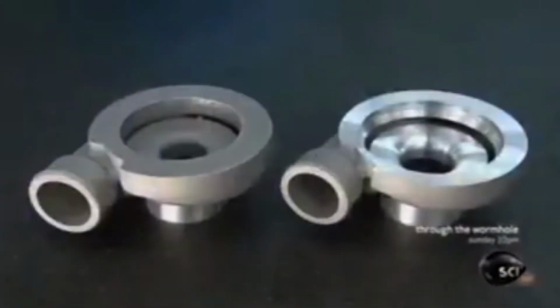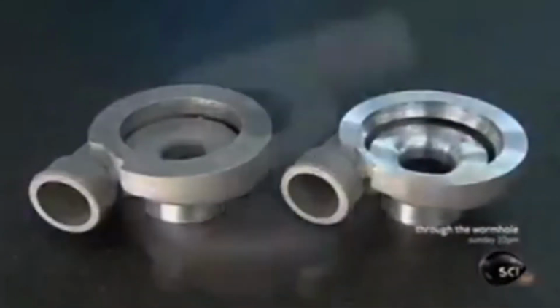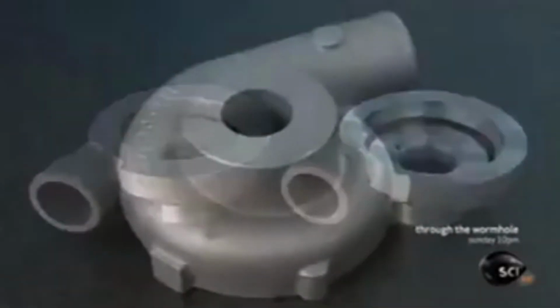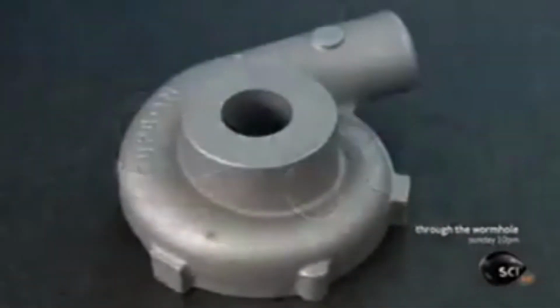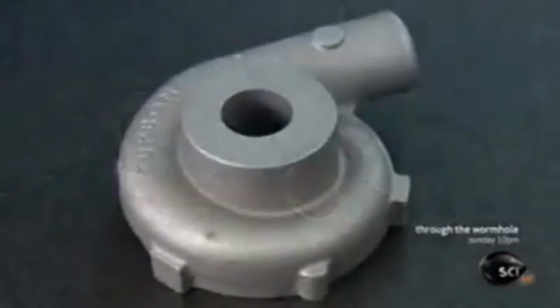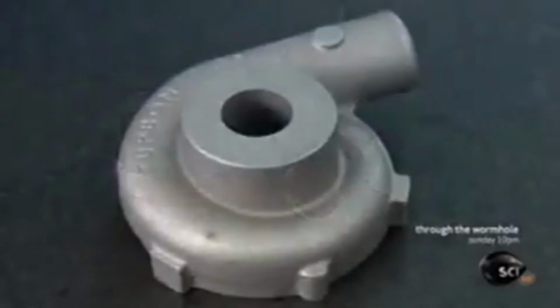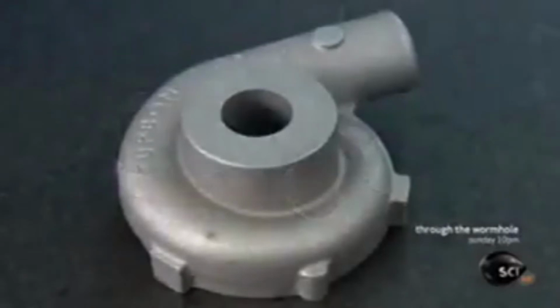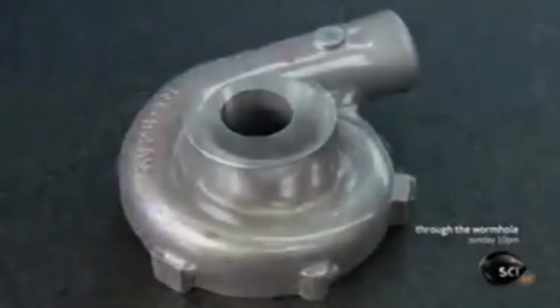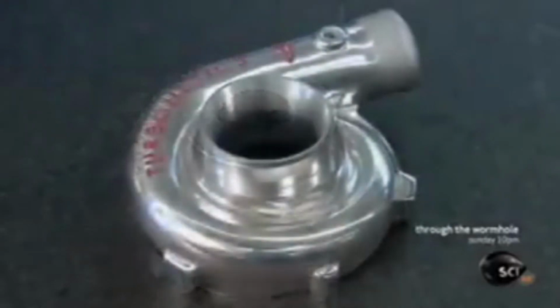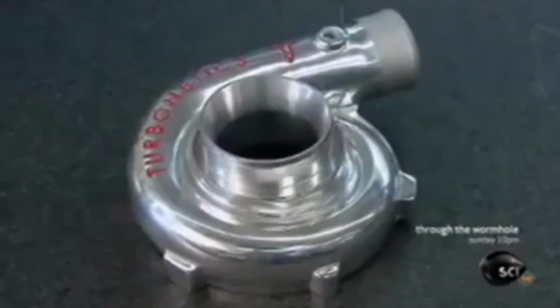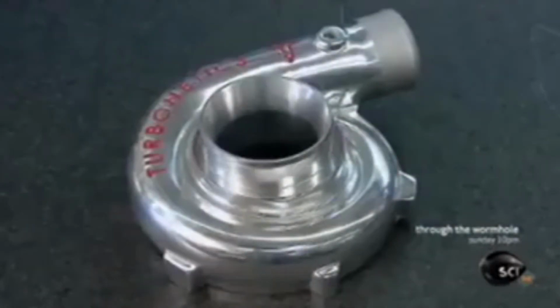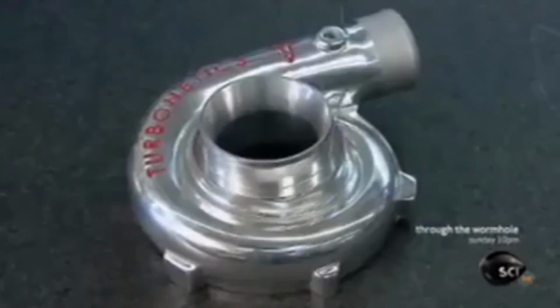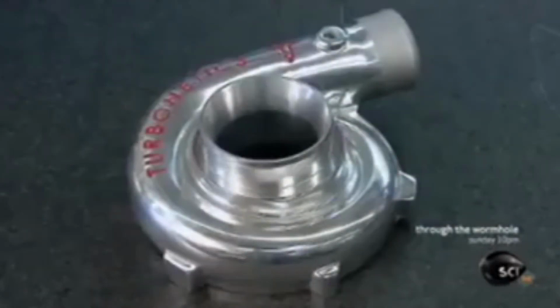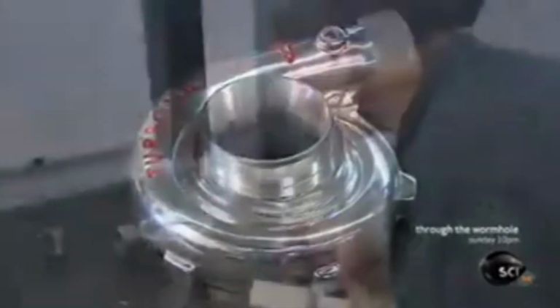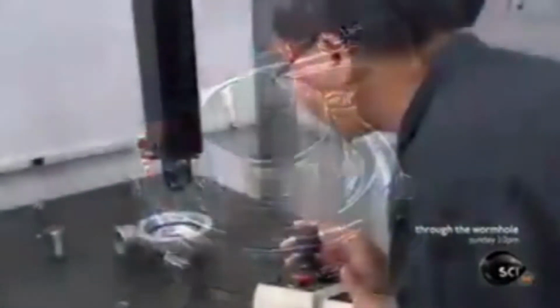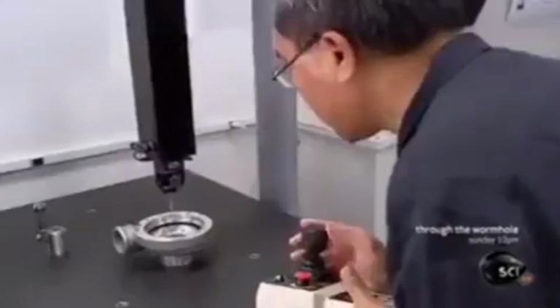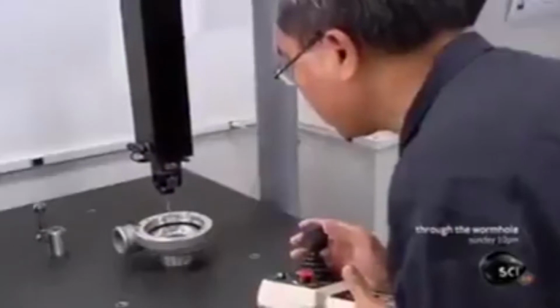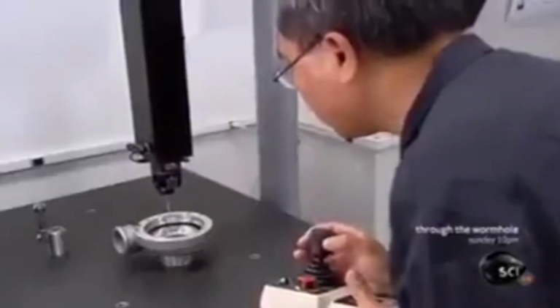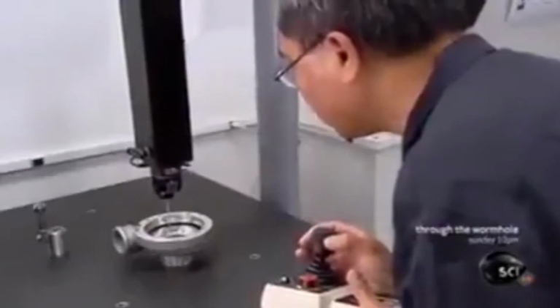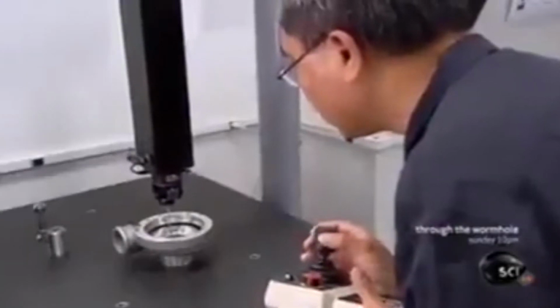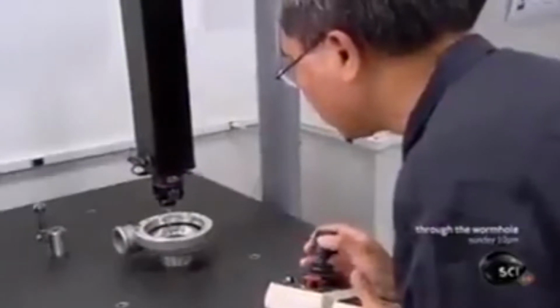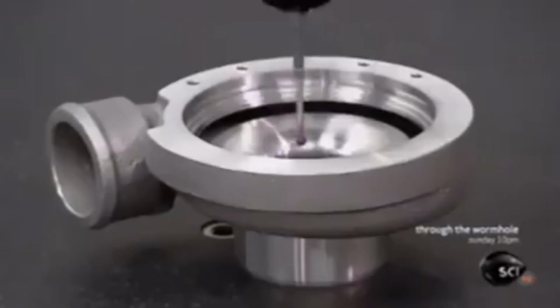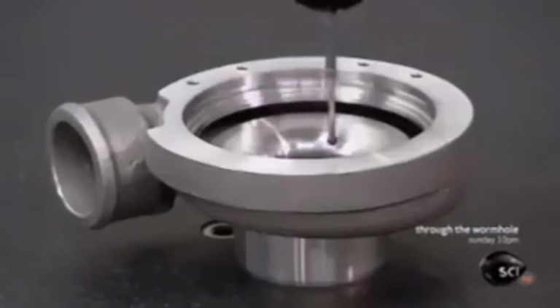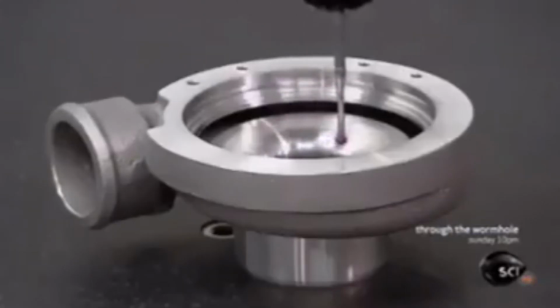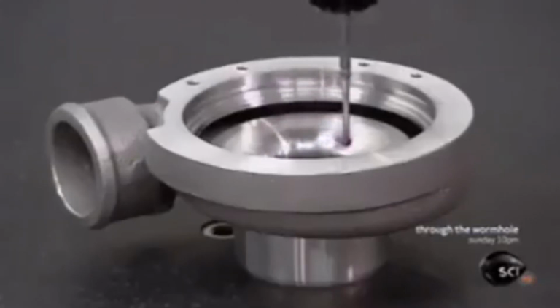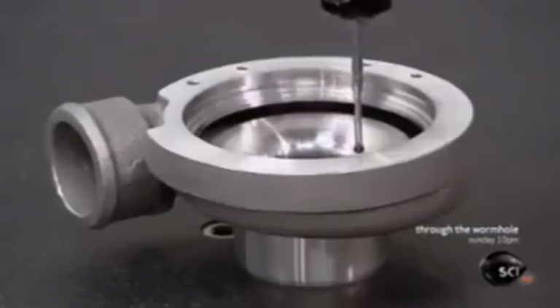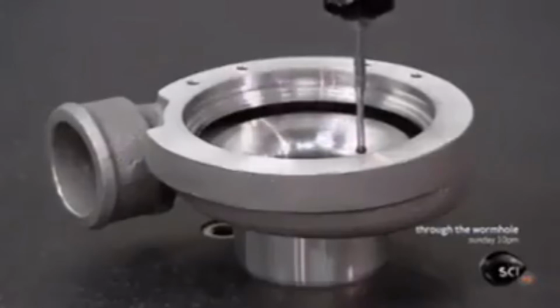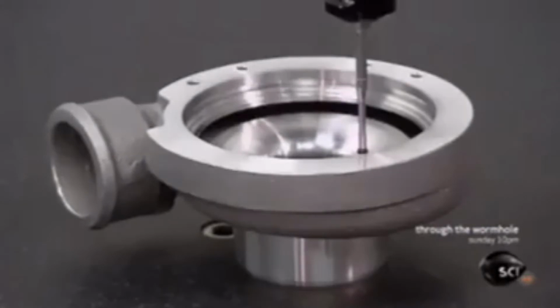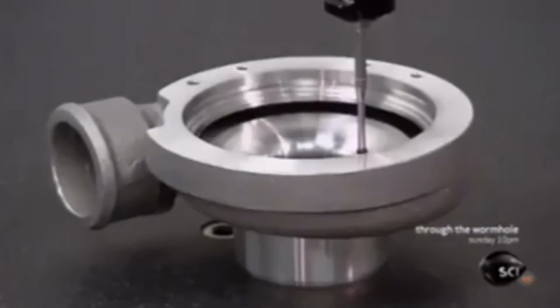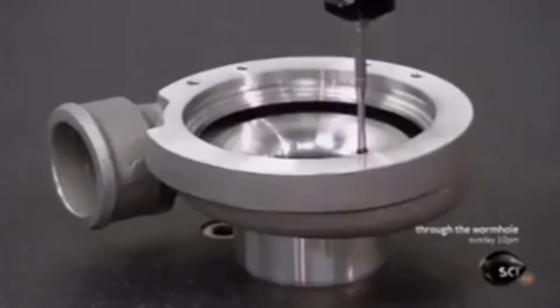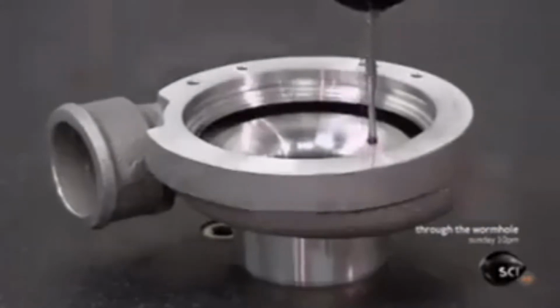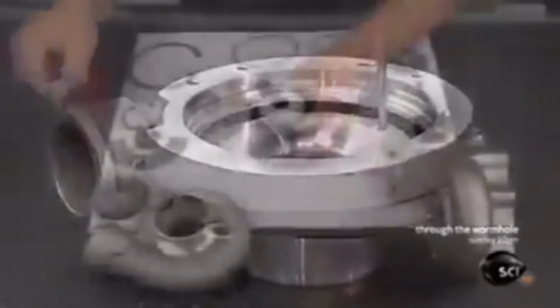This is the turbocharger housing before the machining work and after. Using a computerized probe, a technician looks for irregularities — even minuscule ones will need to be fixed.